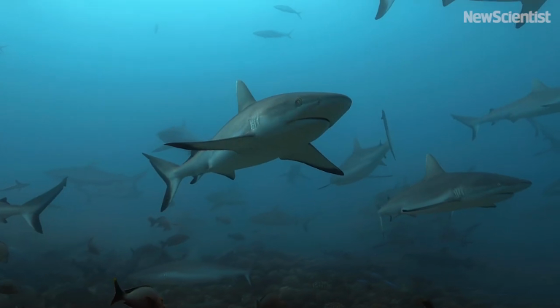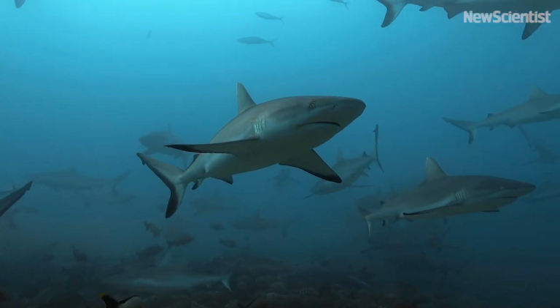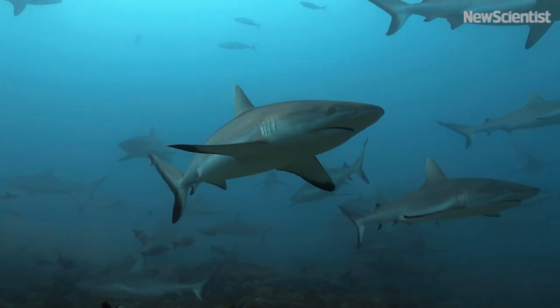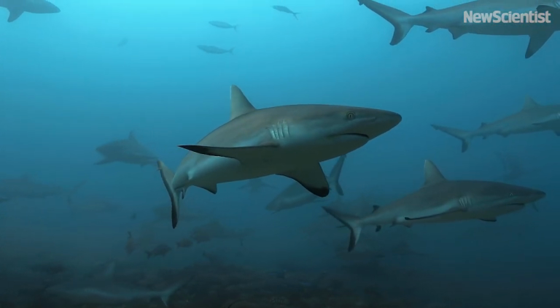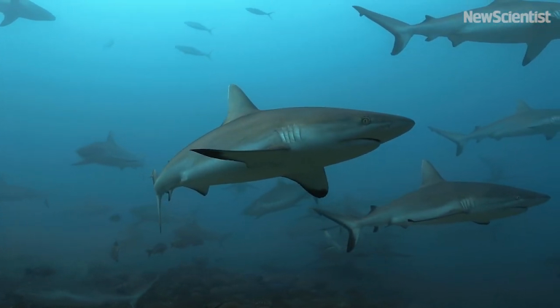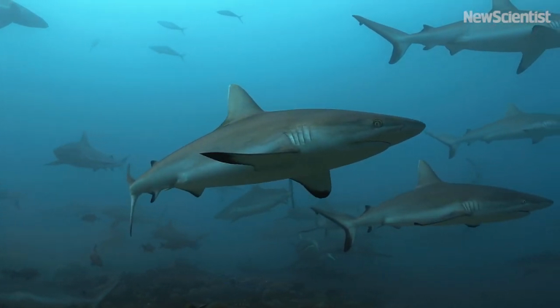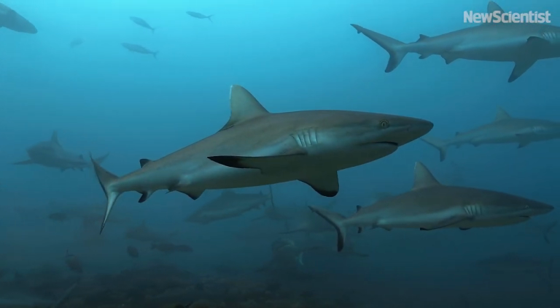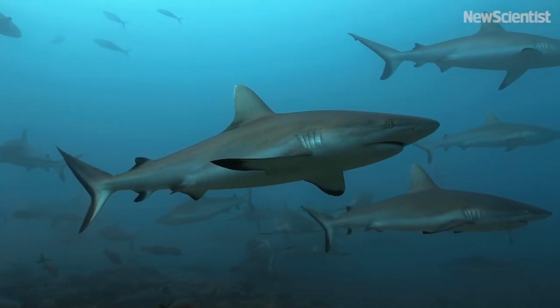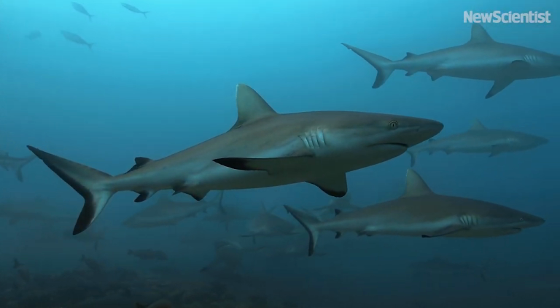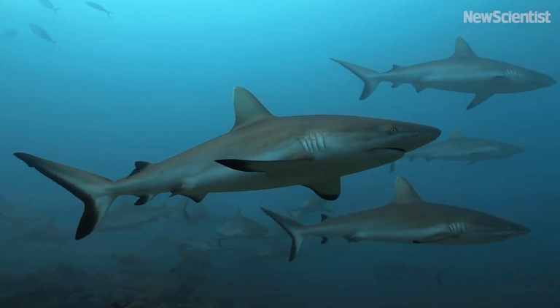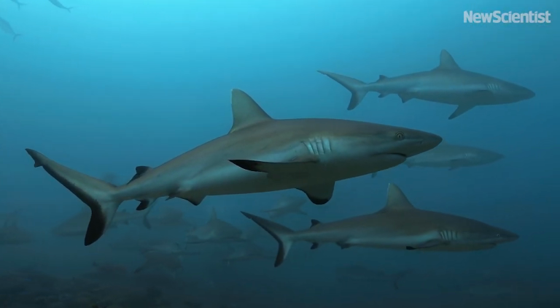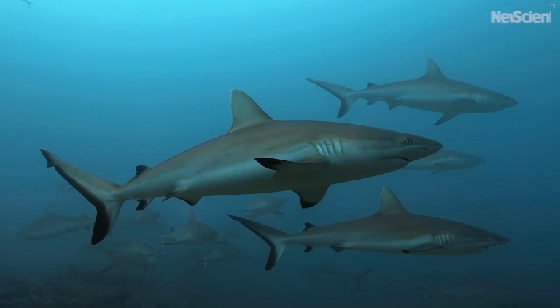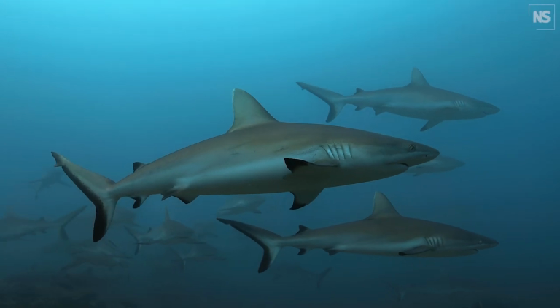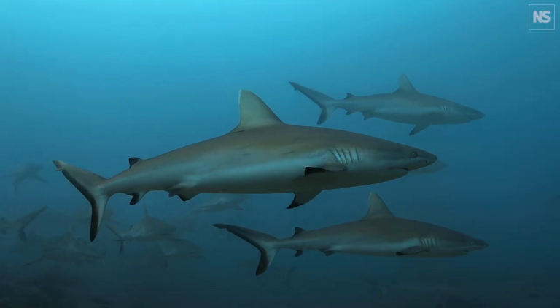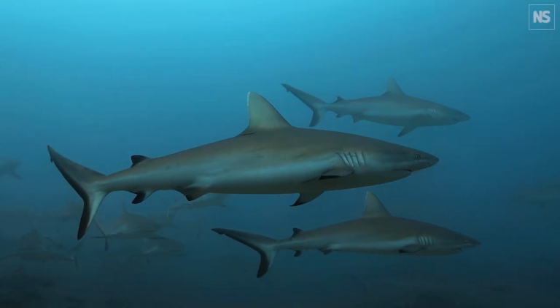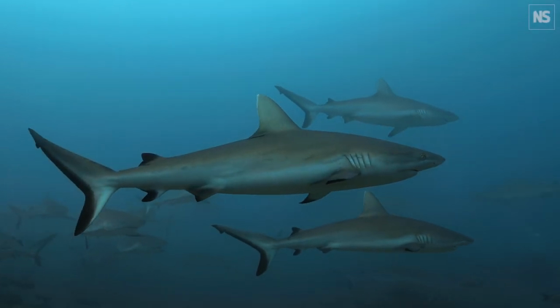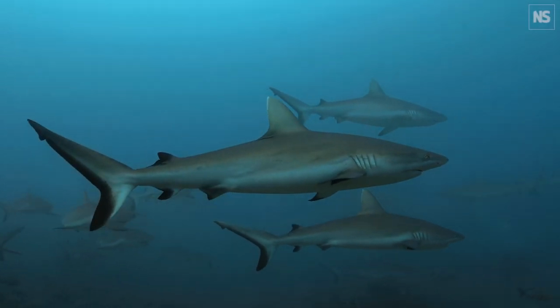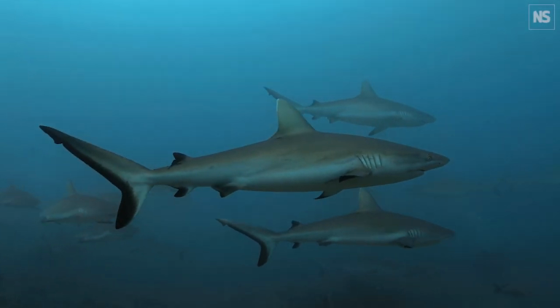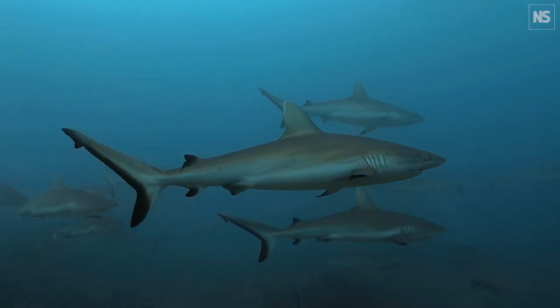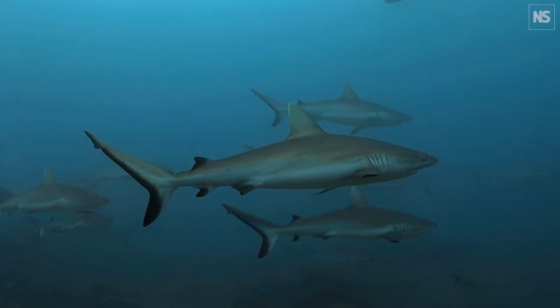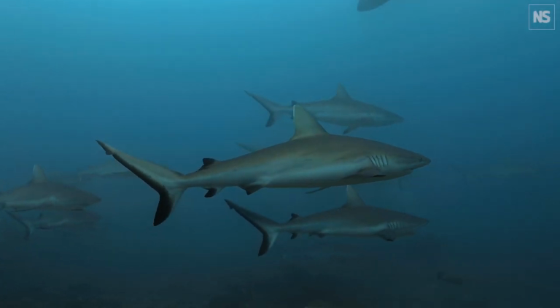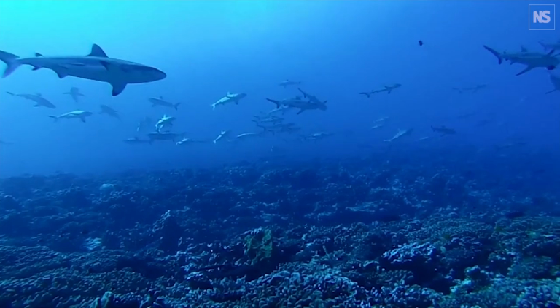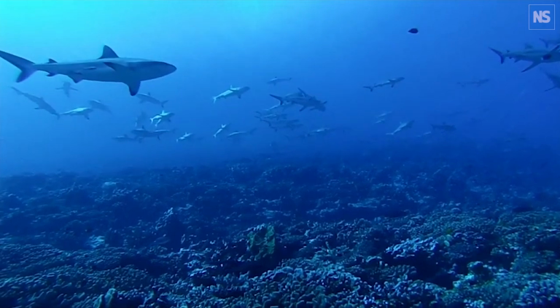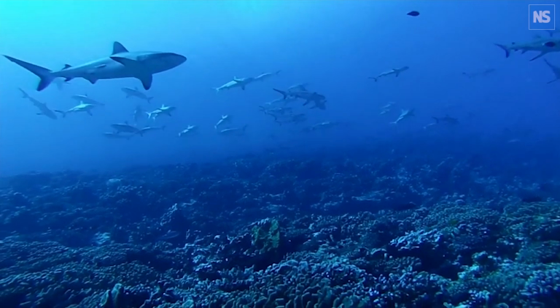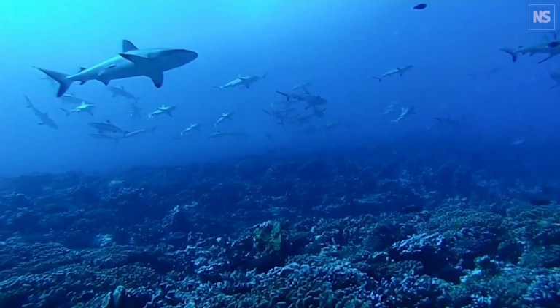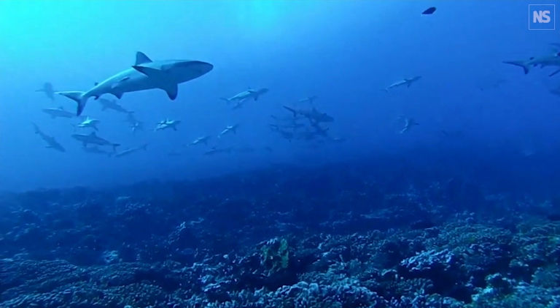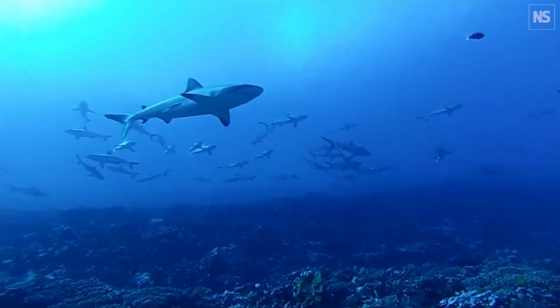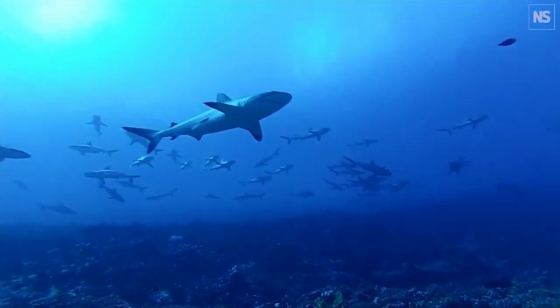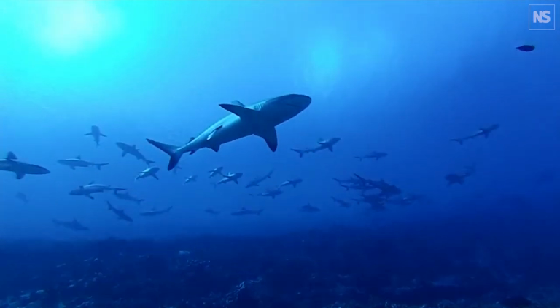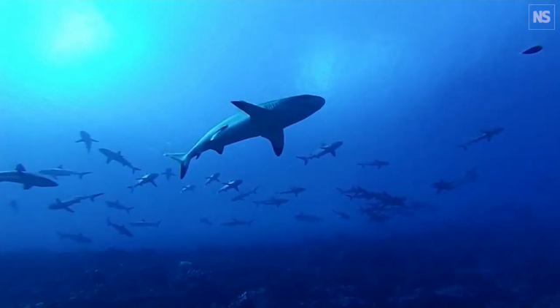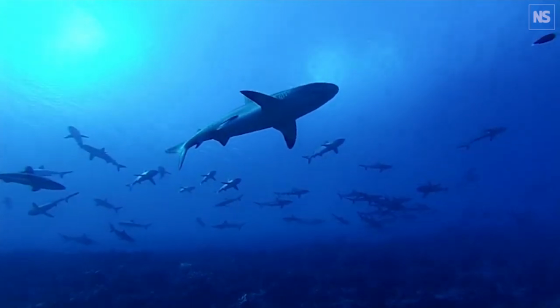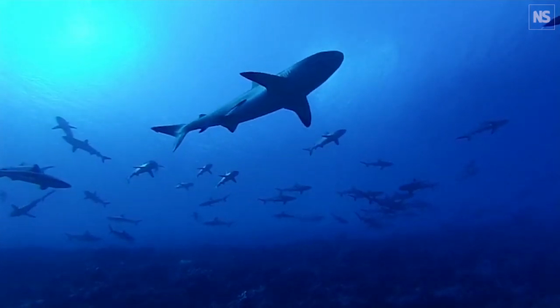Gray reef sharks get their oxygen by swimming, filtering it from the water passing over their gills. This means they can't stop moving. But researchers in Florida have found that they use updrafts in the current to have what is basically a quick power nap.